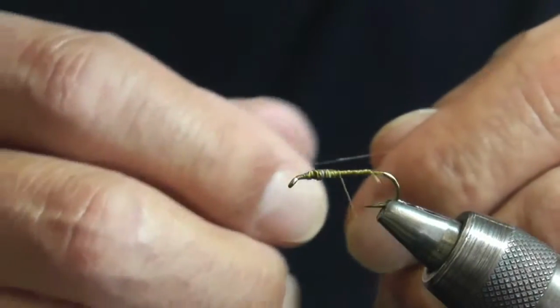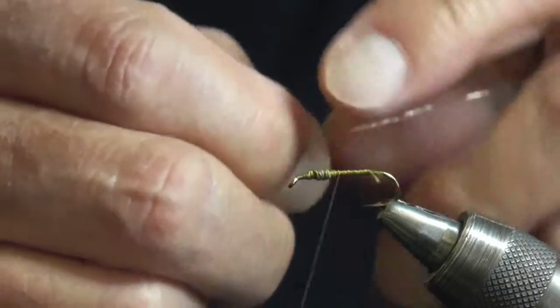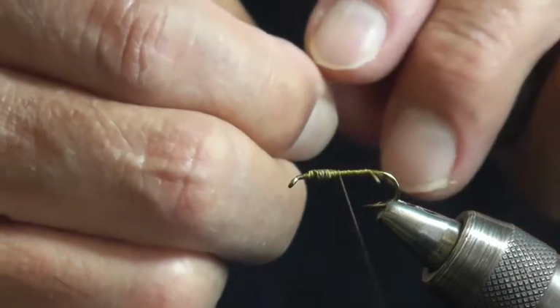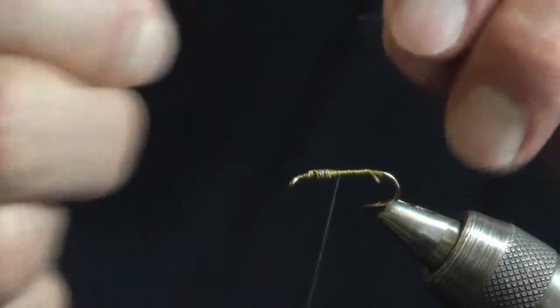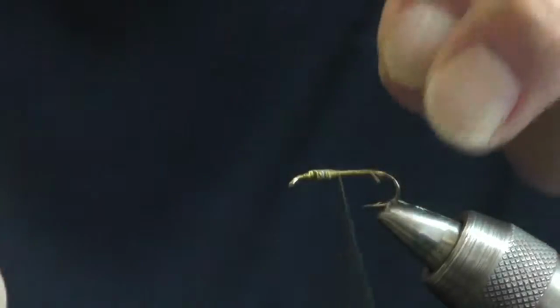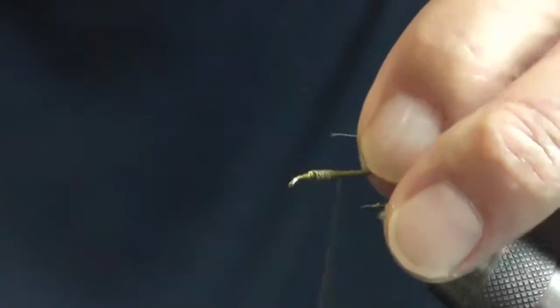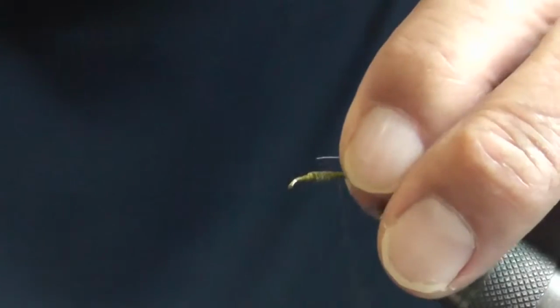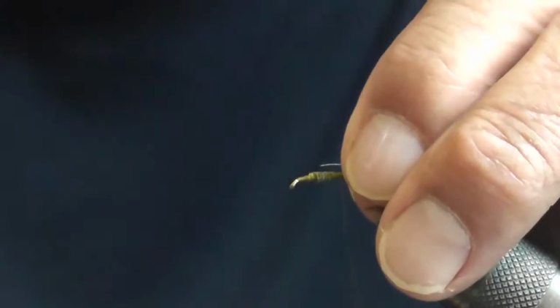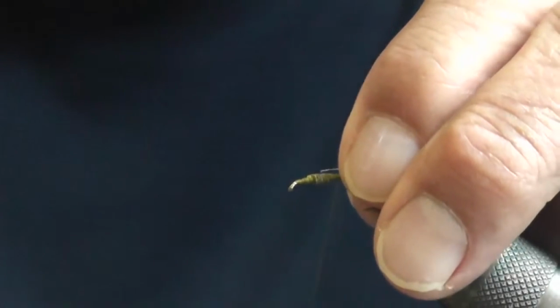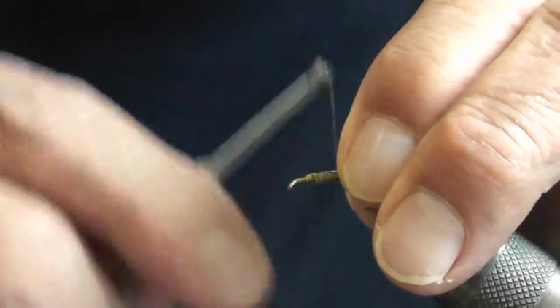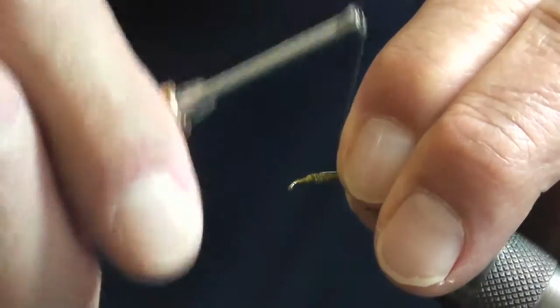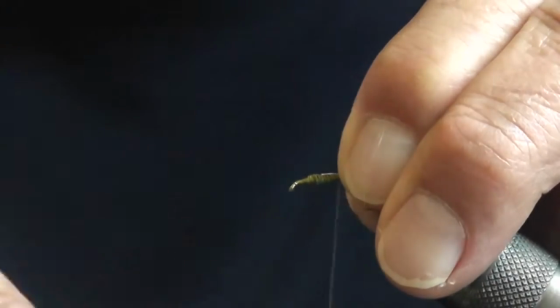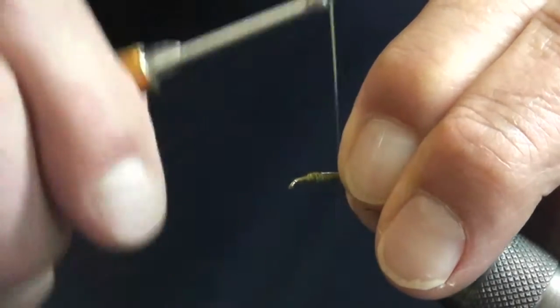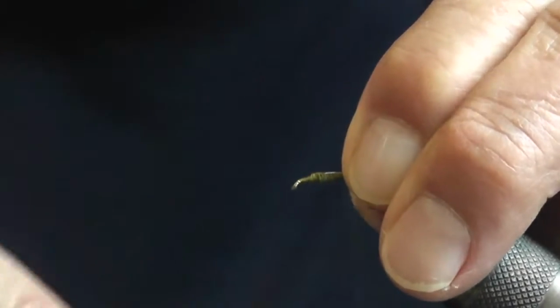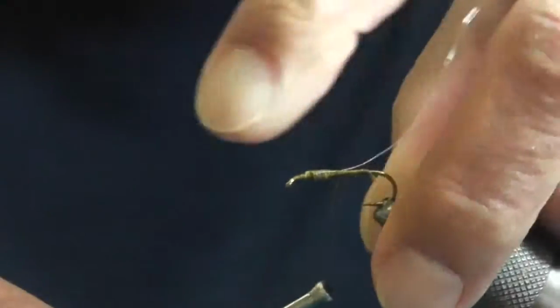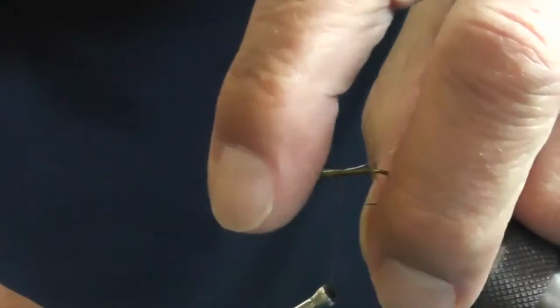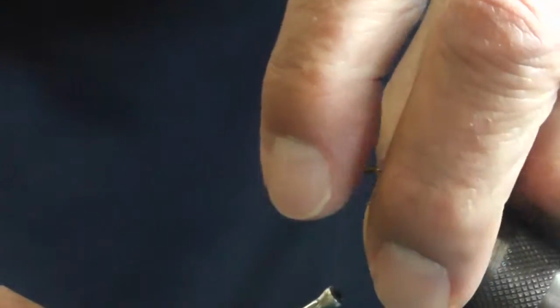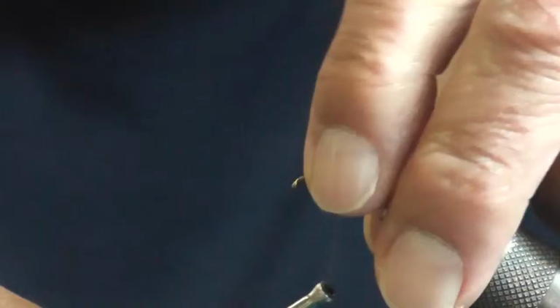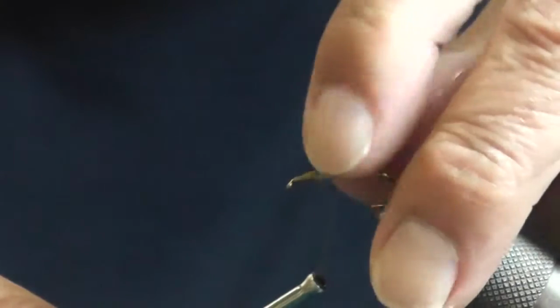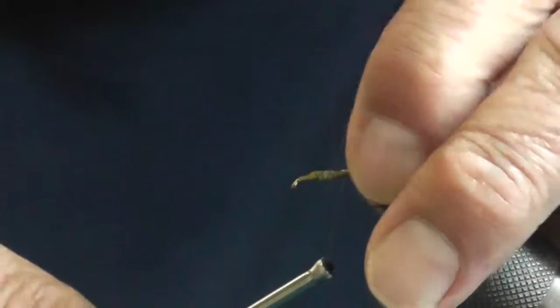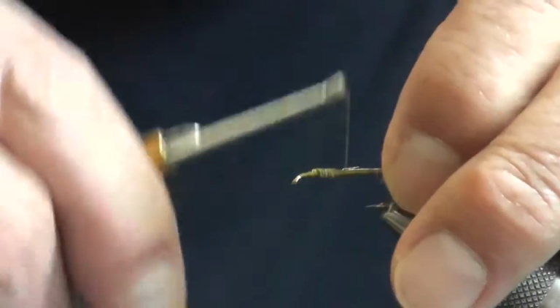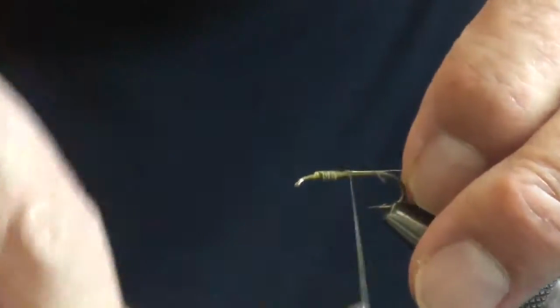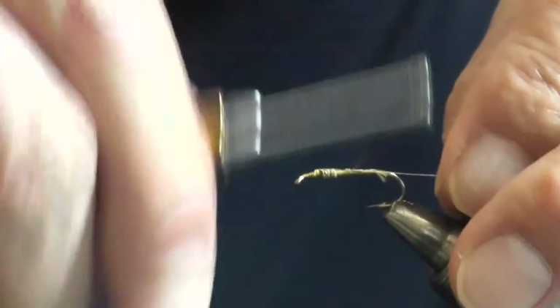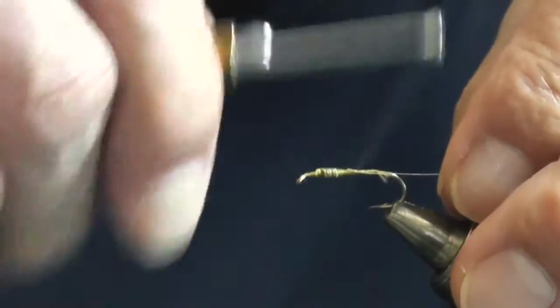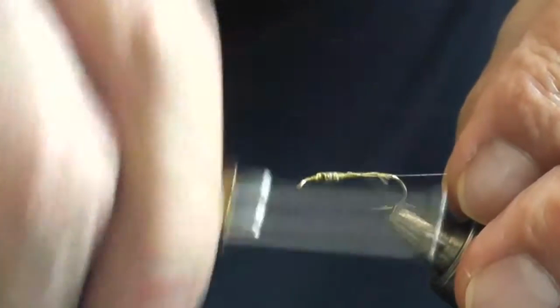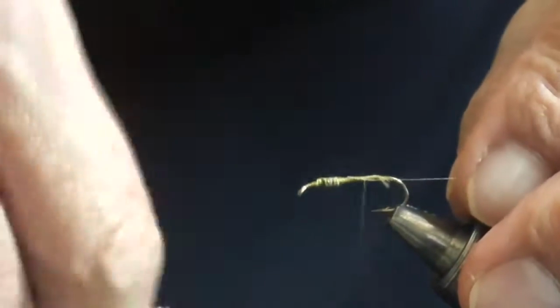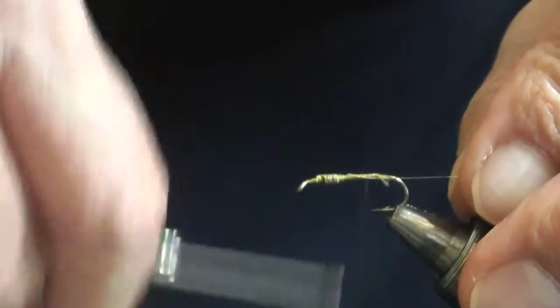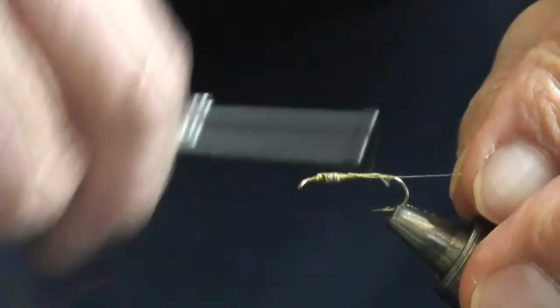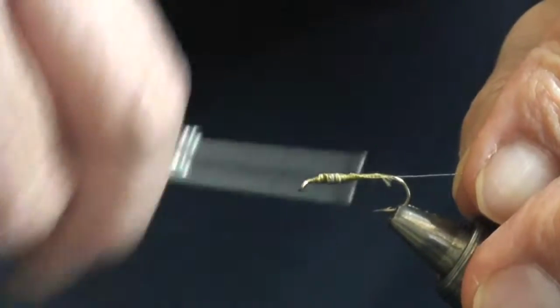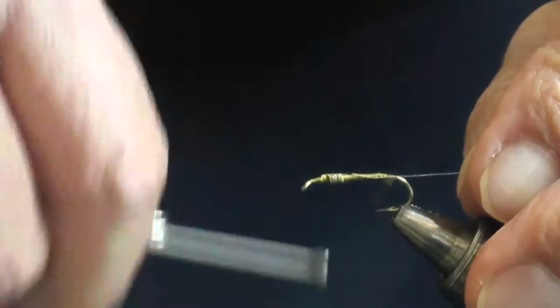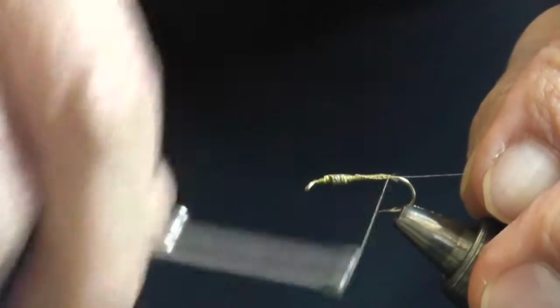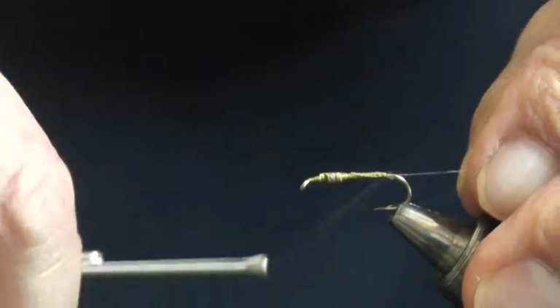Next, this is platinum colored wire — silver wire, gold wire, it doesn't matter. It's more for durability than anything else, providing durability to the fly.